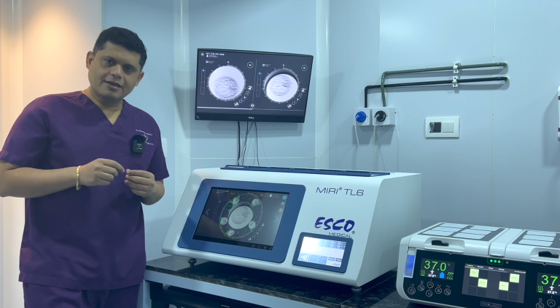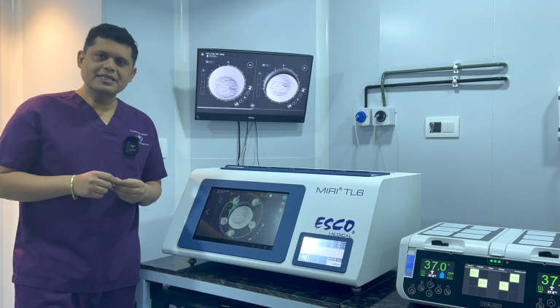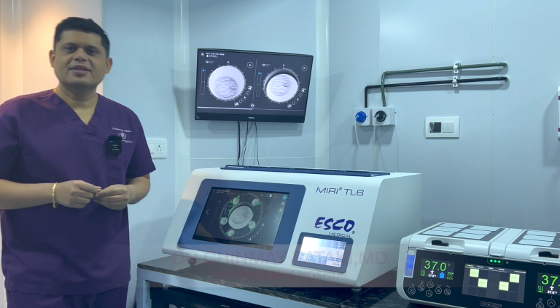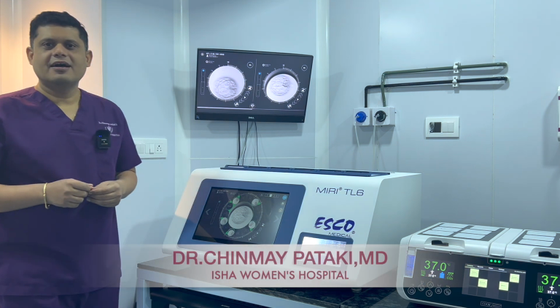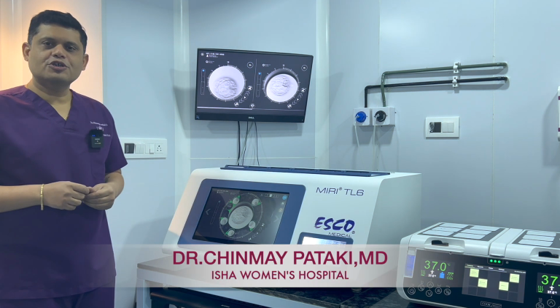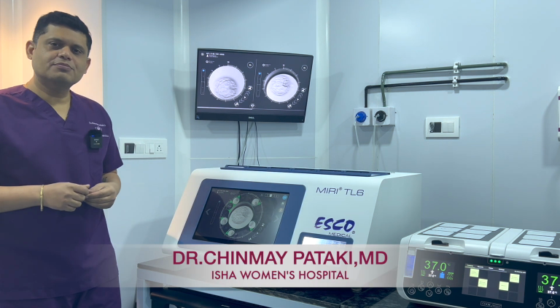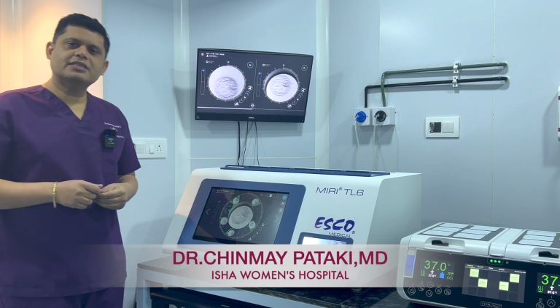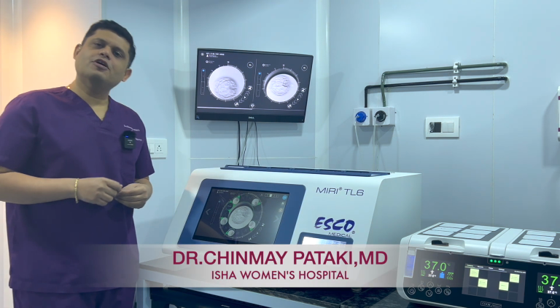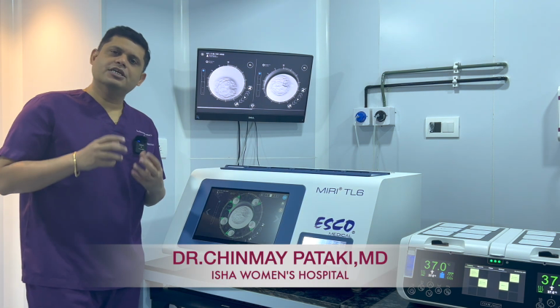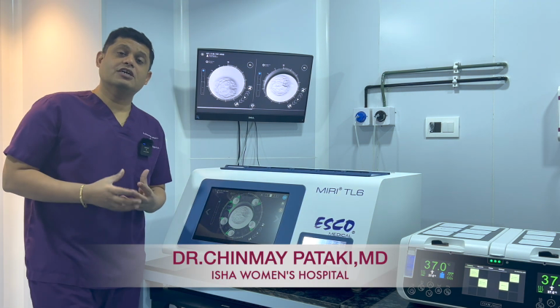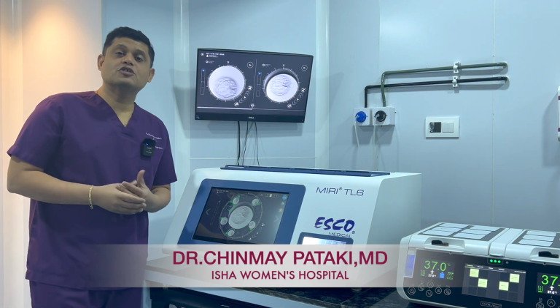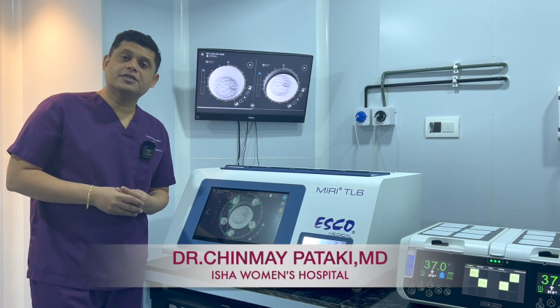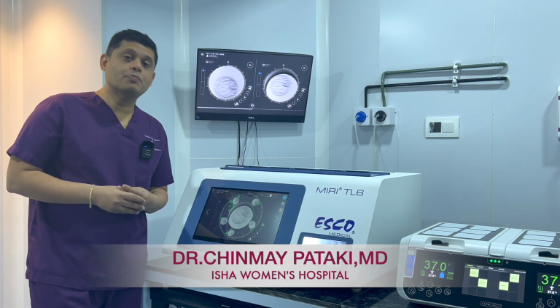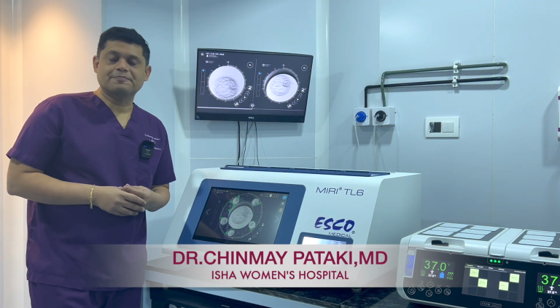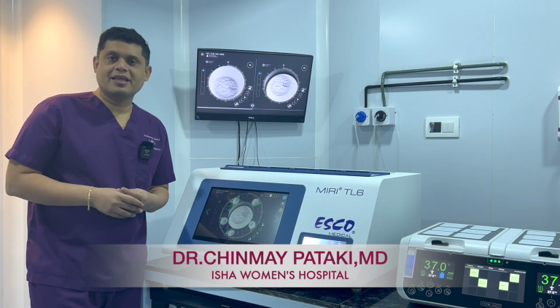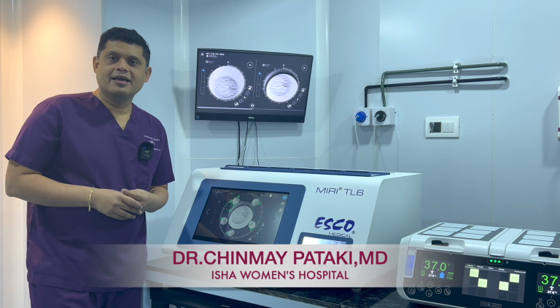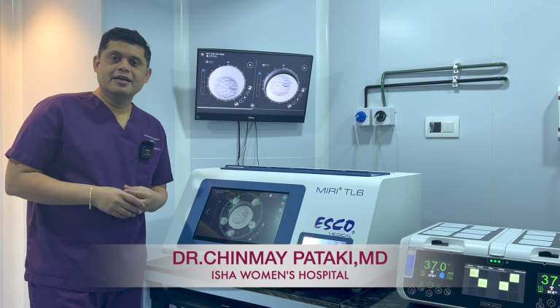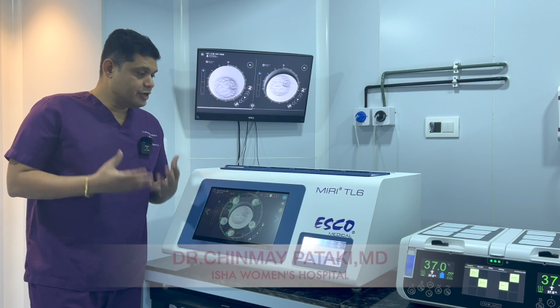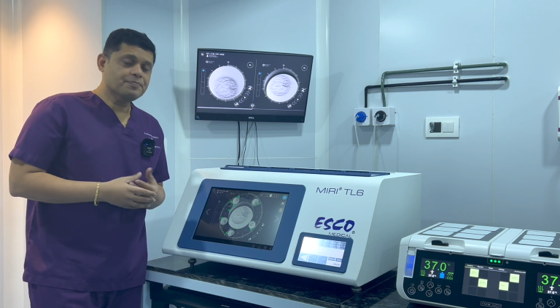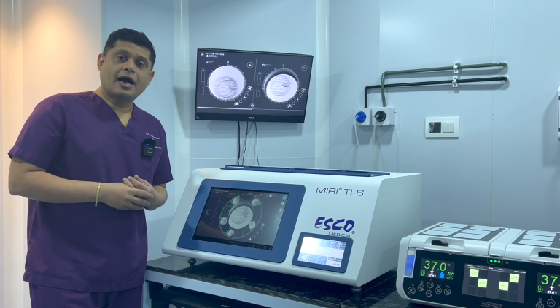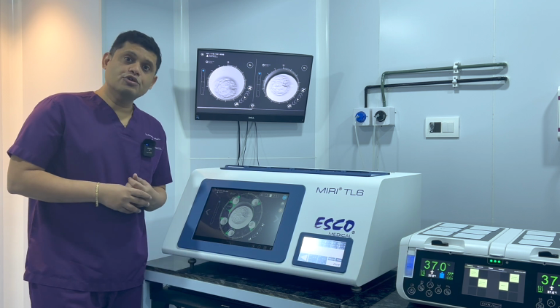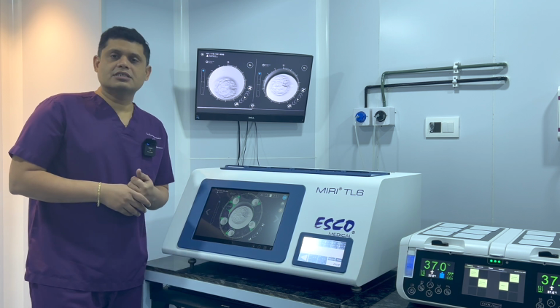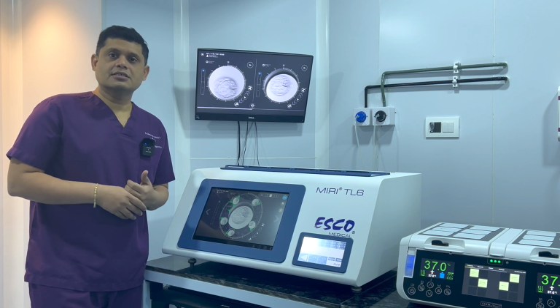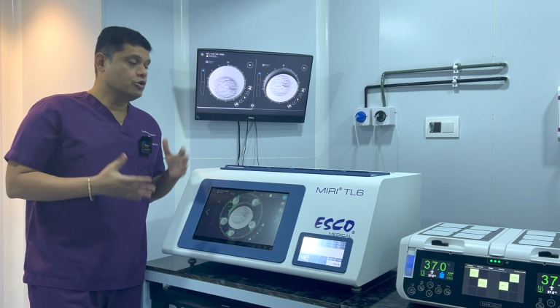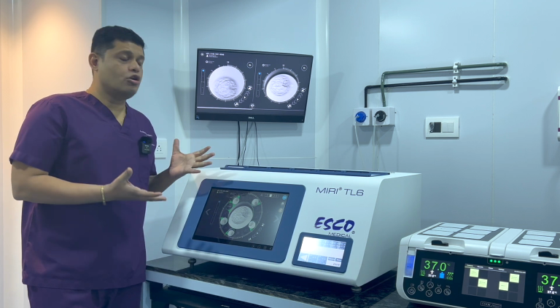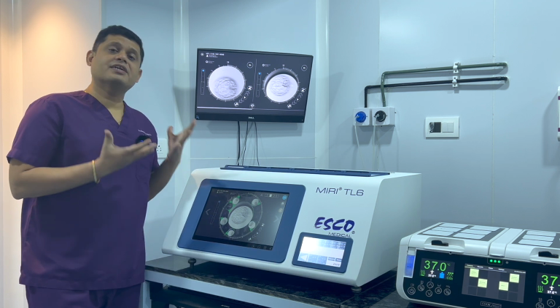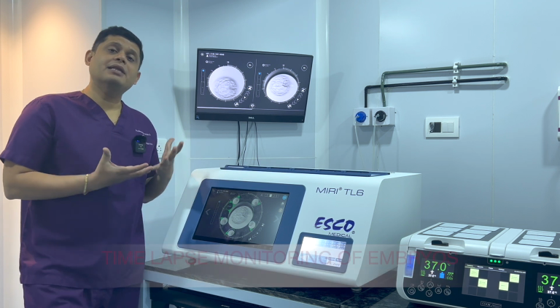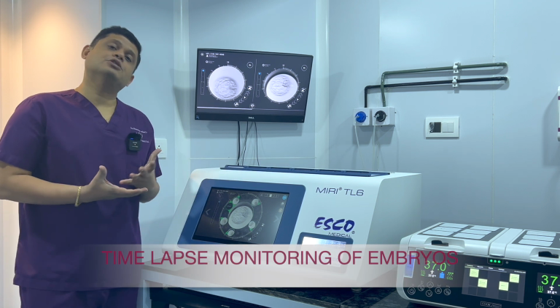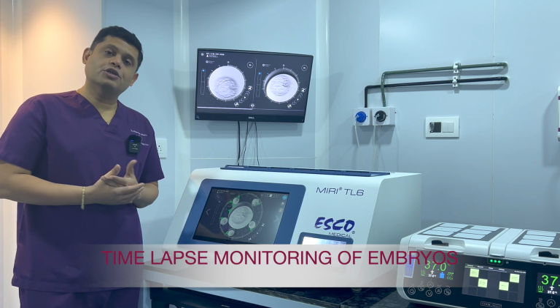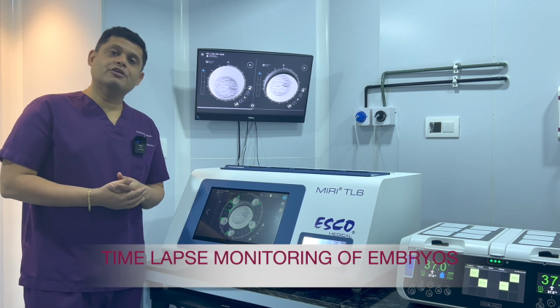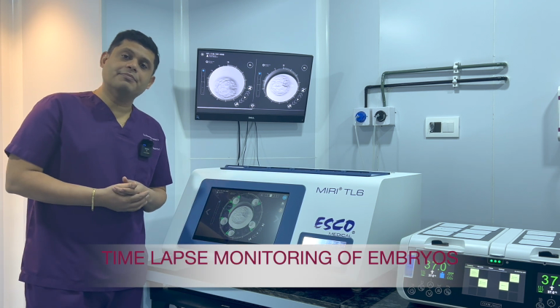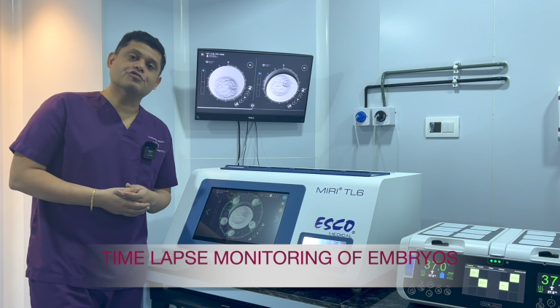Hello everyone, I'm Dr. Chinmay Patti from Isha Women's Hospital, Mumbai. Today, I'm going to discuss the role of time-lapse monitoring of the embryos.